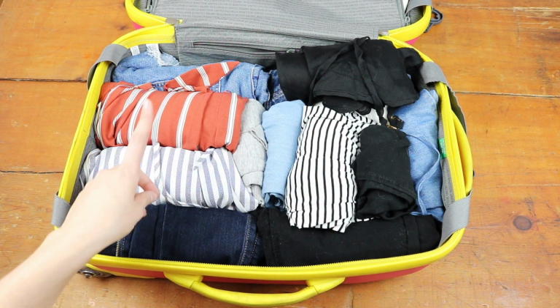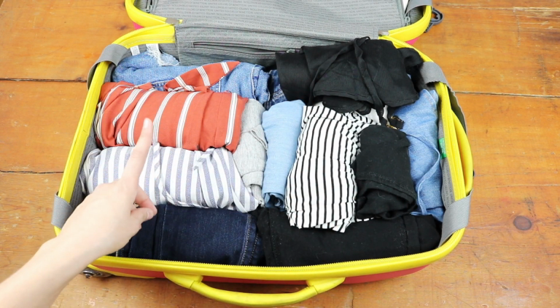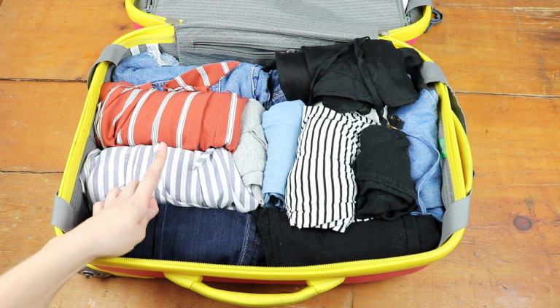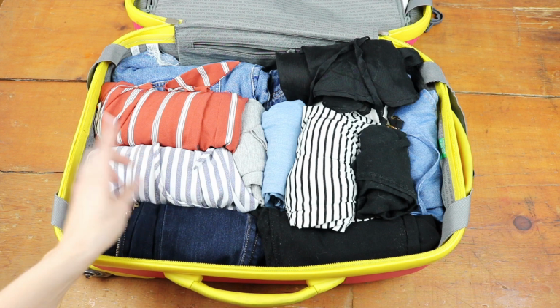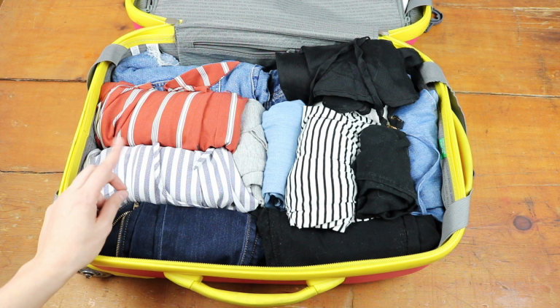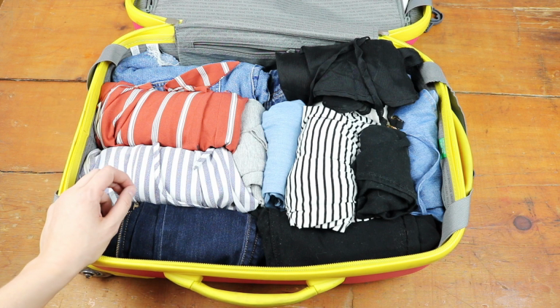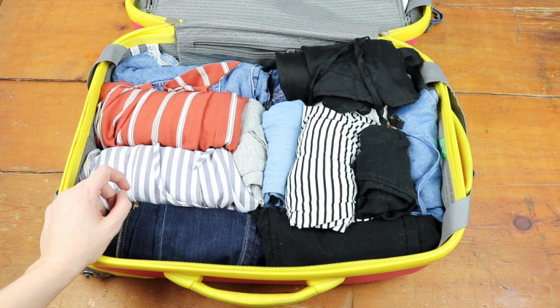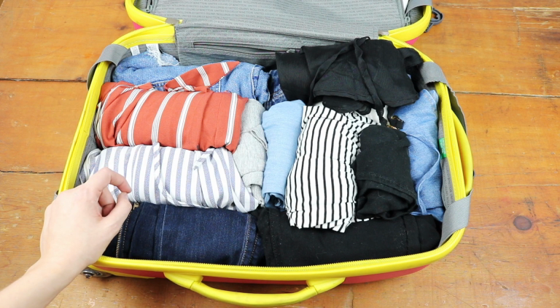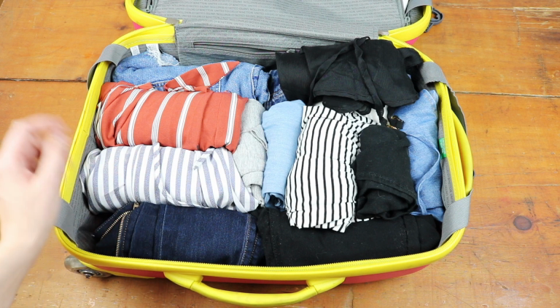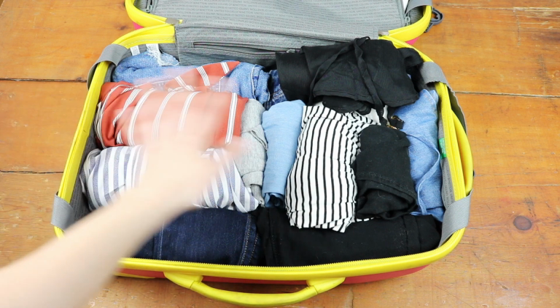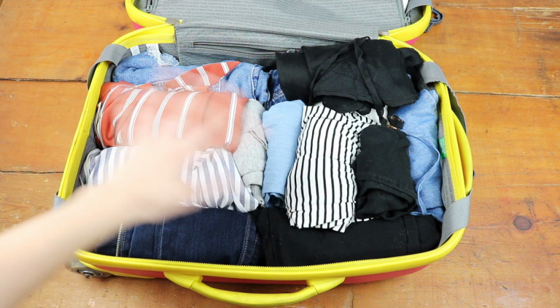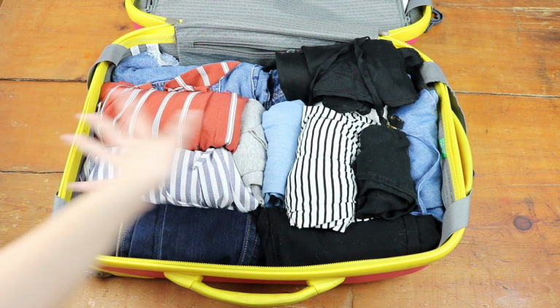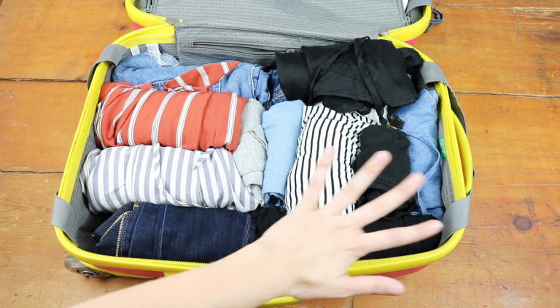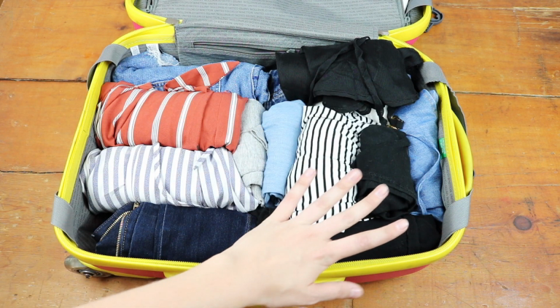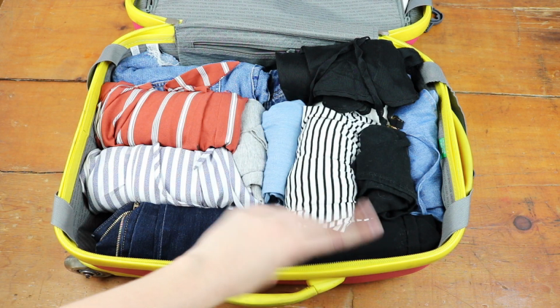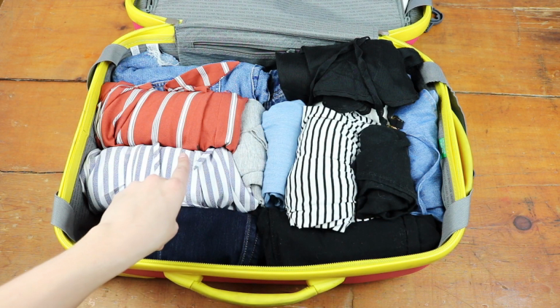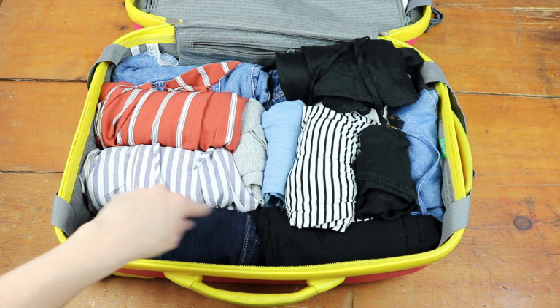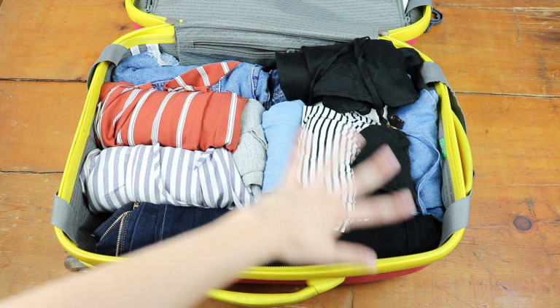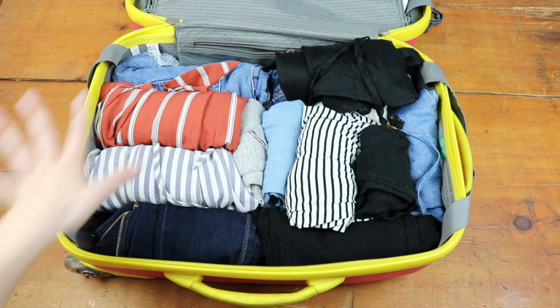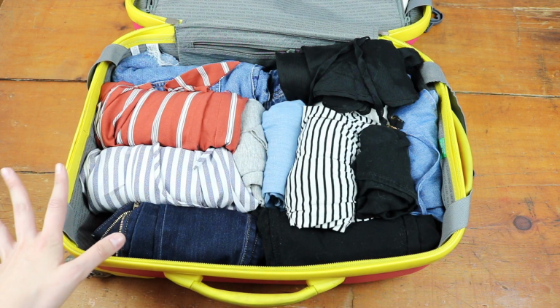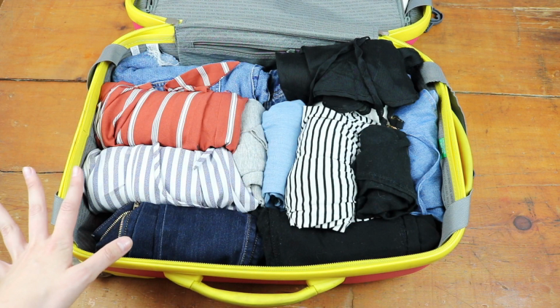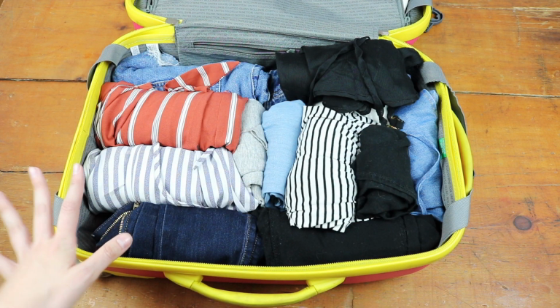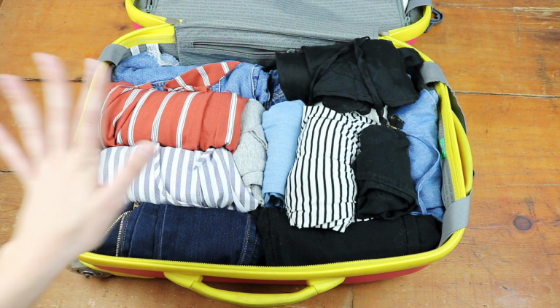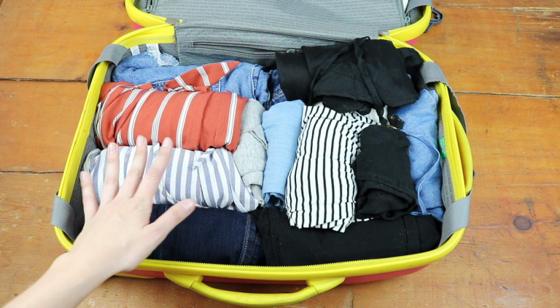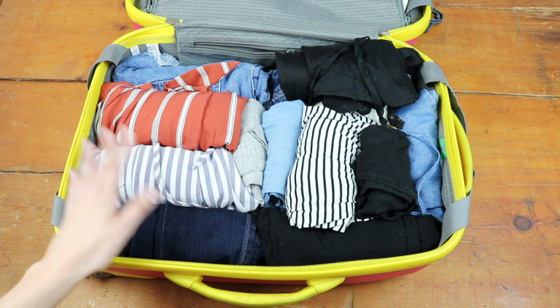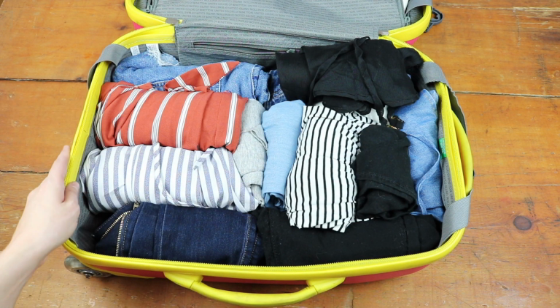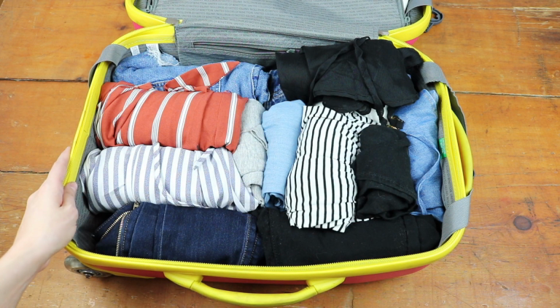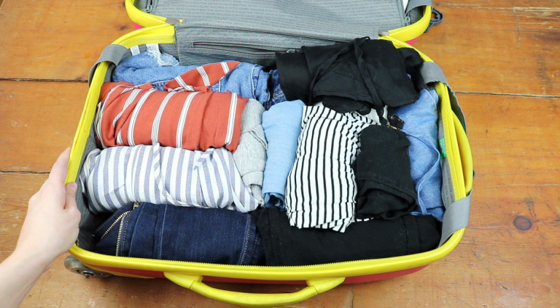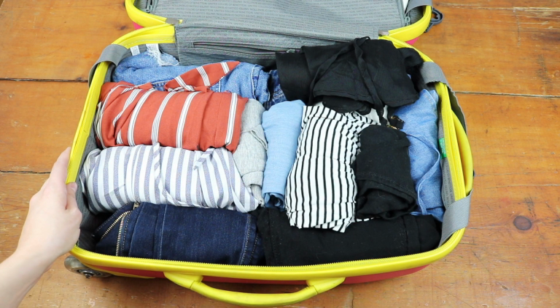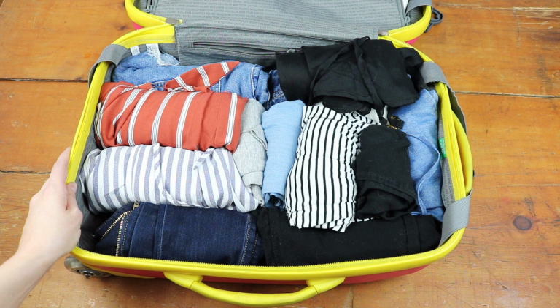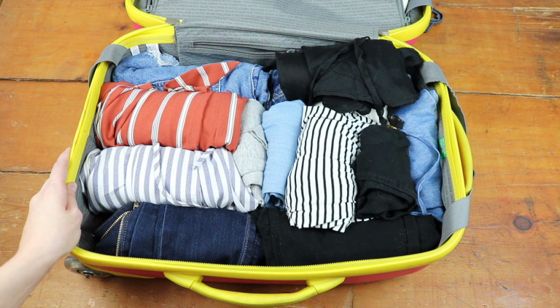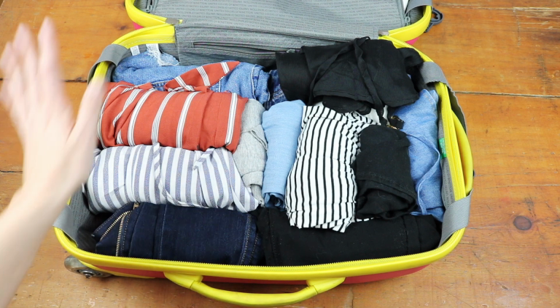I am going to be wearing a baseball hat, leggings, and a sweatshirt on the plane, which will definitely help save a lot of space. And as you guys can see, the way I have it packed now I still have room in case I buy something down there — which, let's be honest, I will.